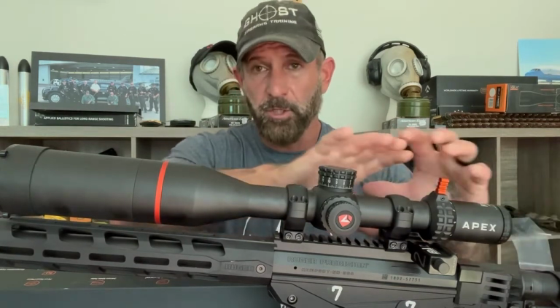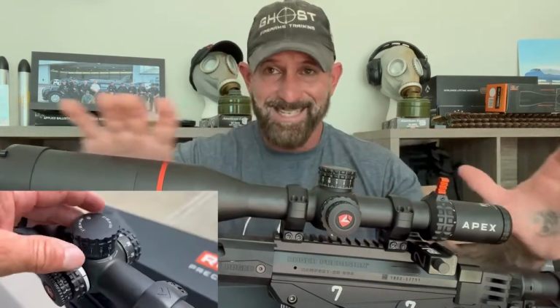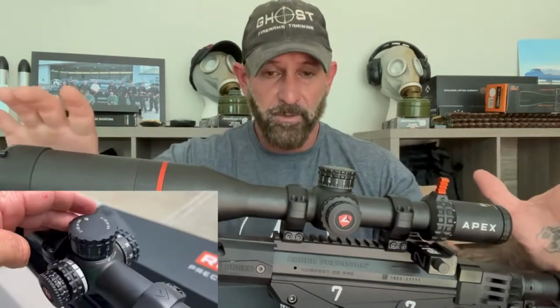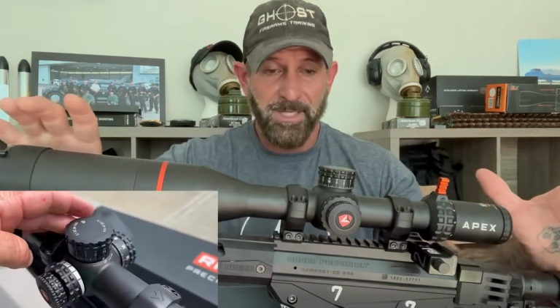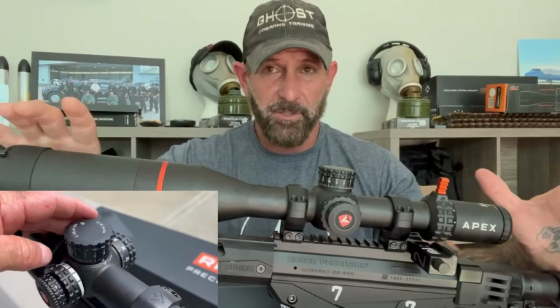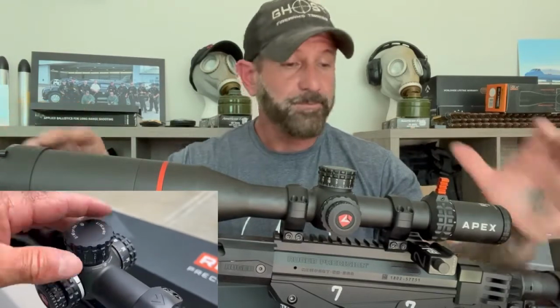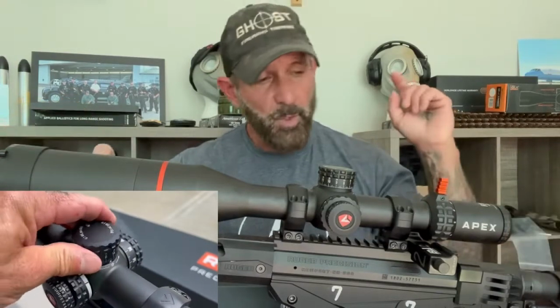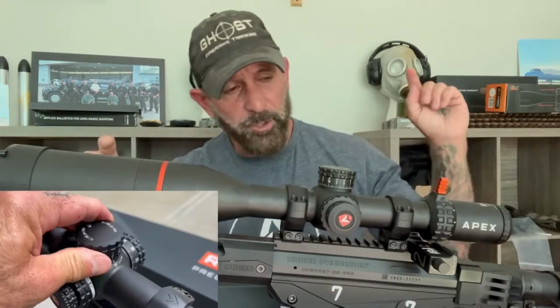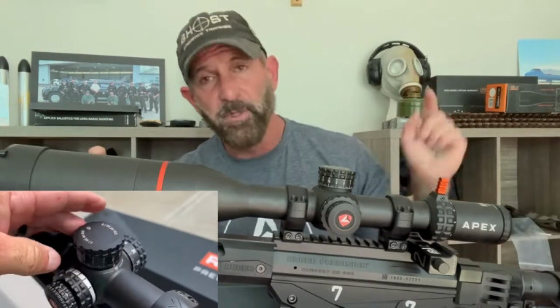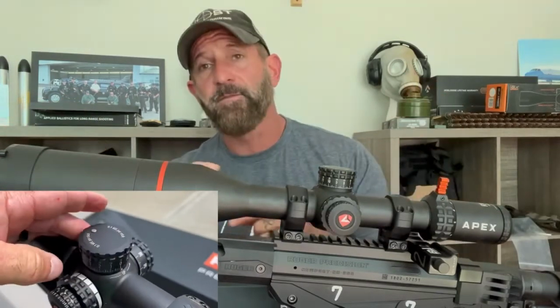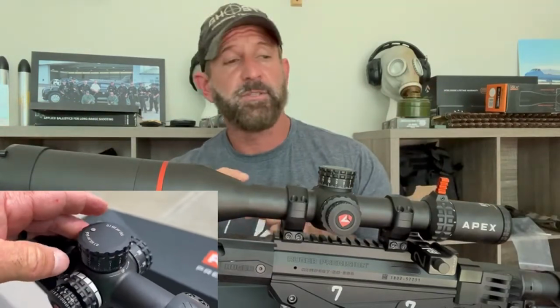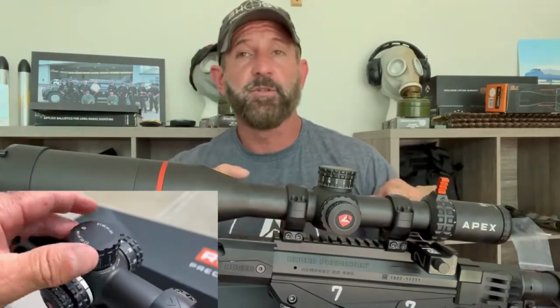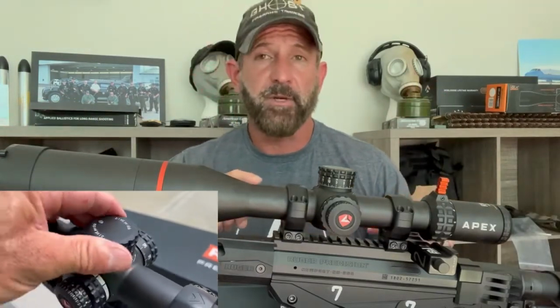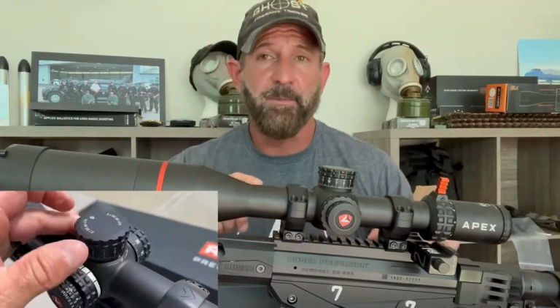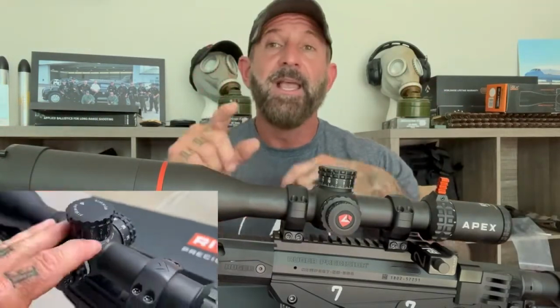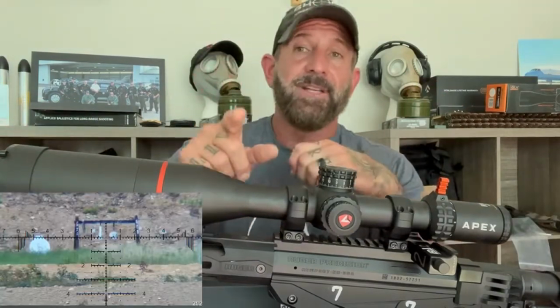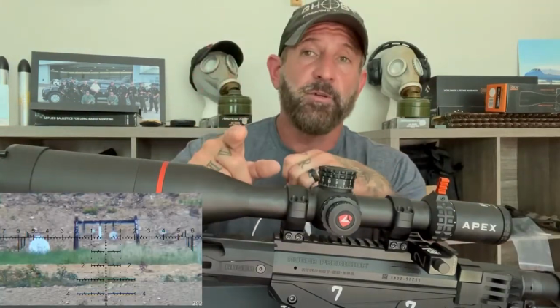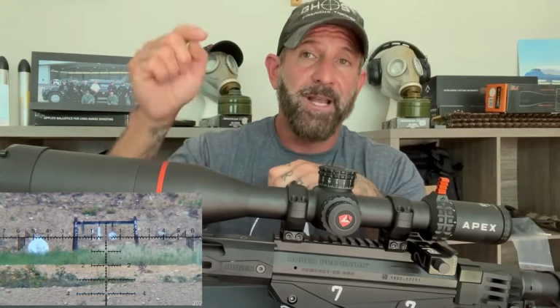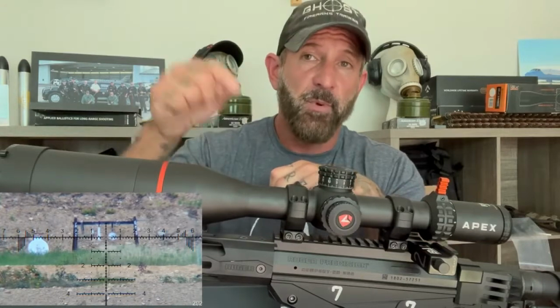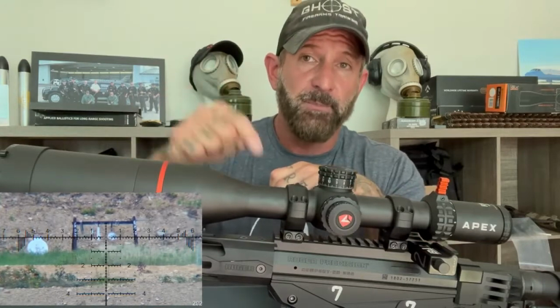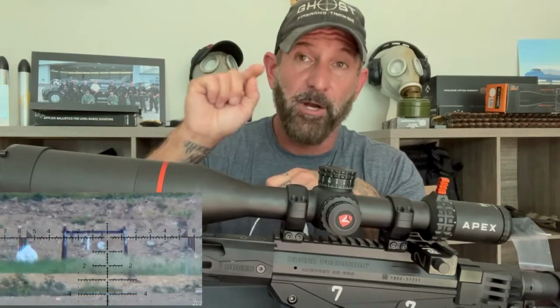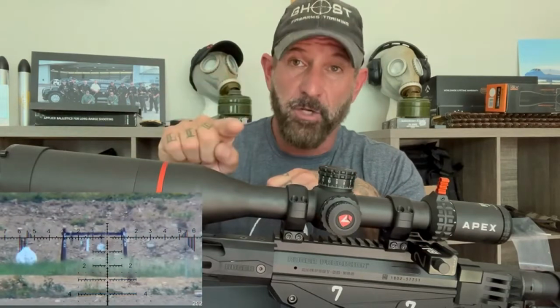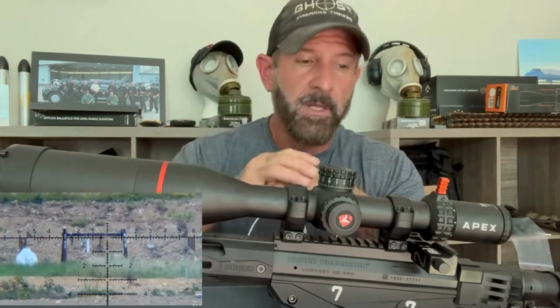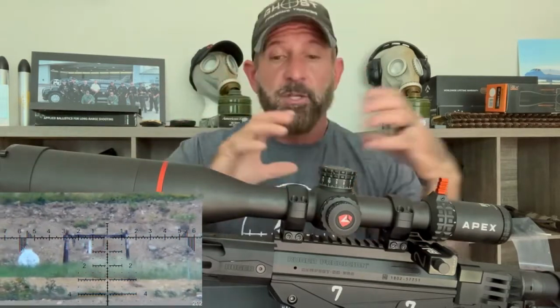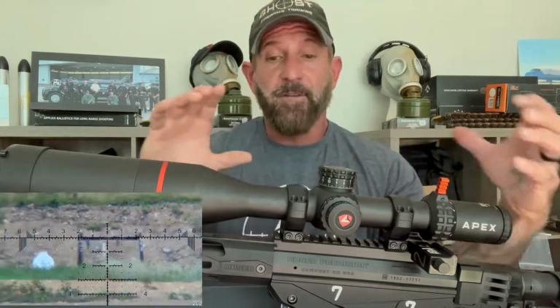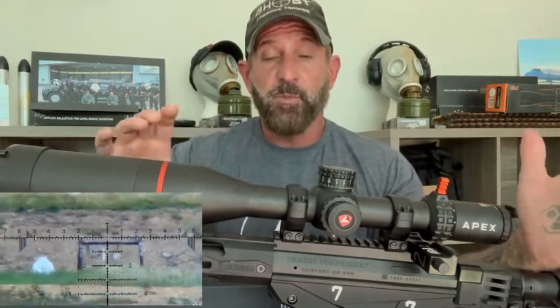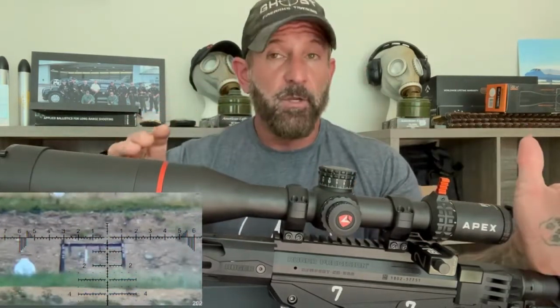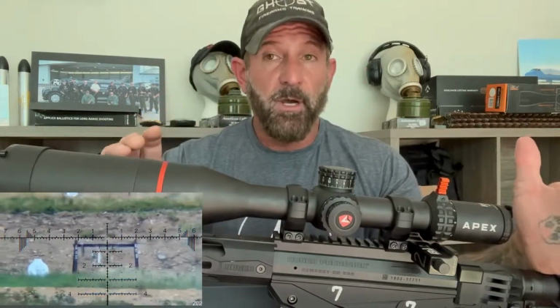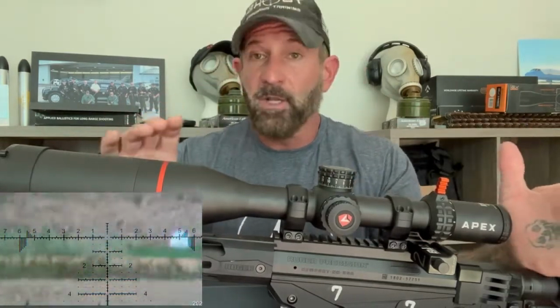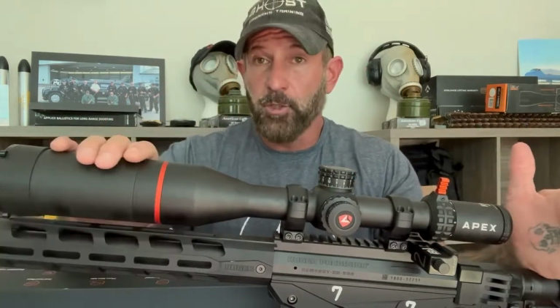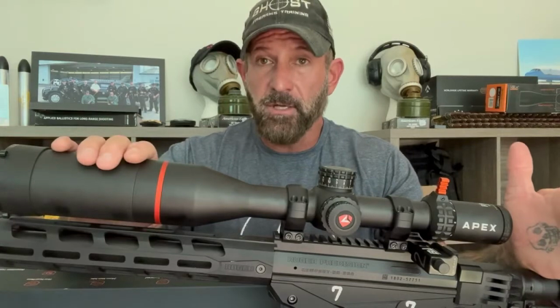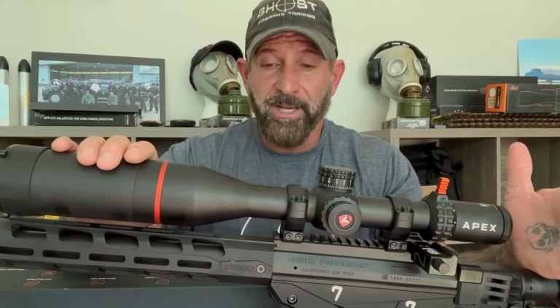We're going to do a detailed review of the entire scope. We're going to show you some really cool first-person footage through the trigger camera. If you guys want our trigger cameras, I'll put a link below. So you get a first-person view of what it looks like shooting this on the range.